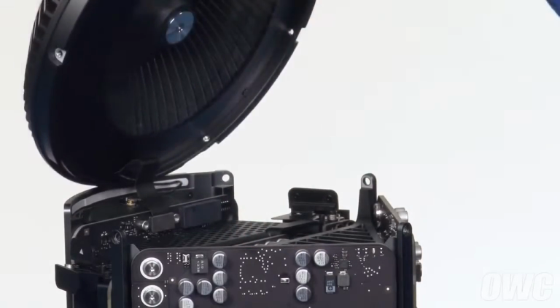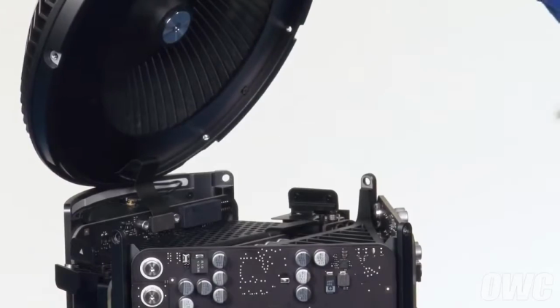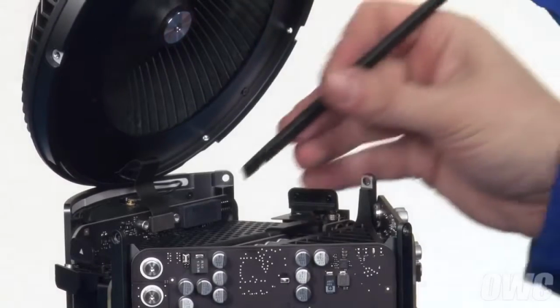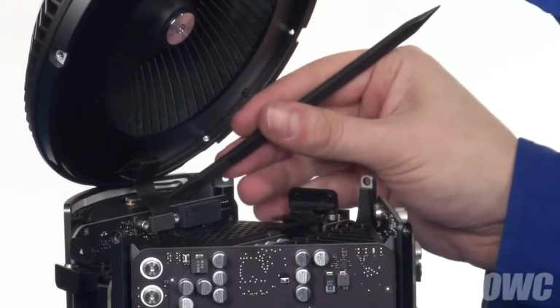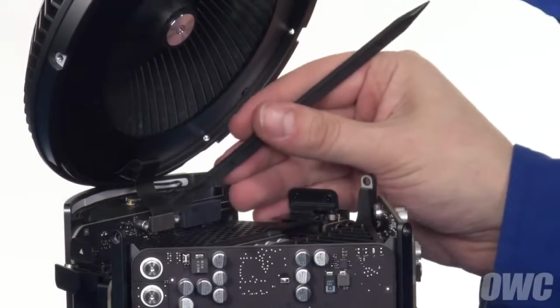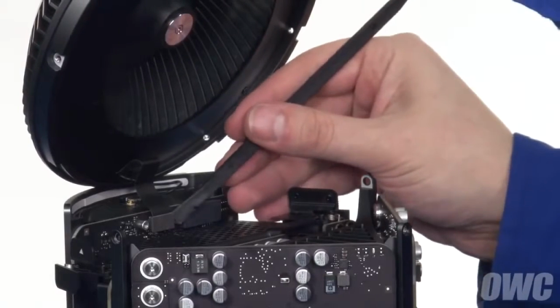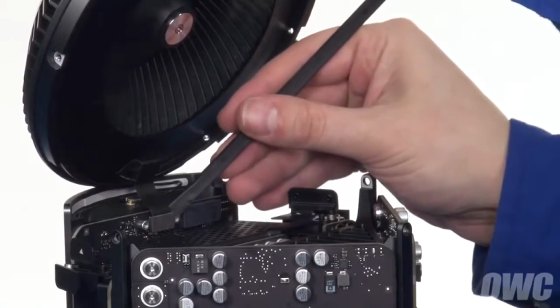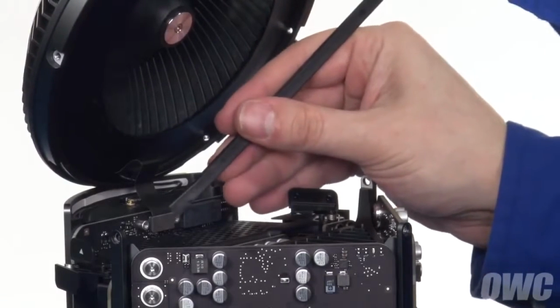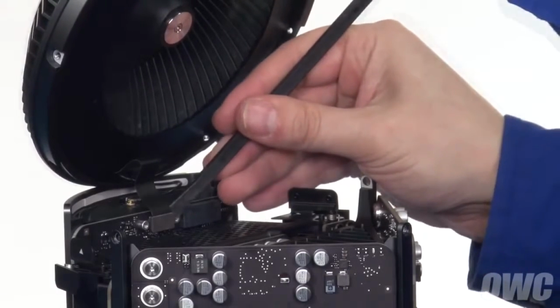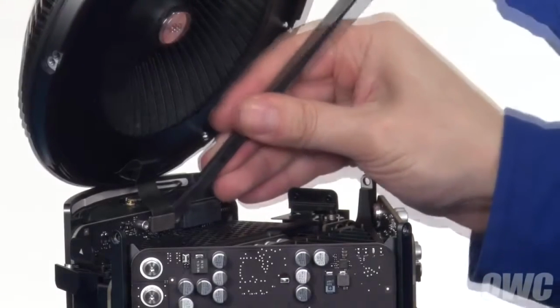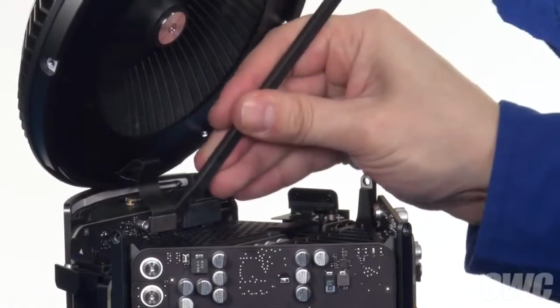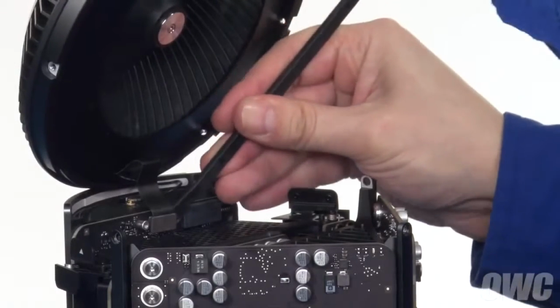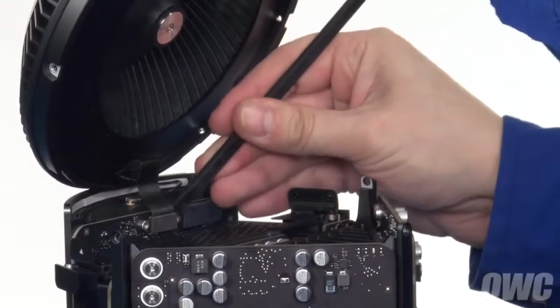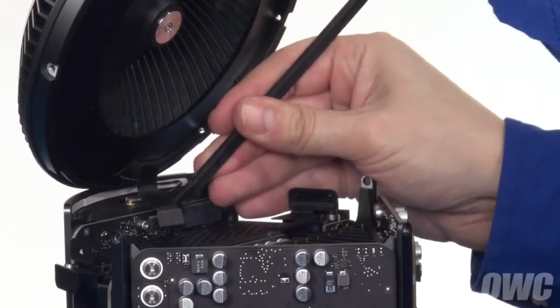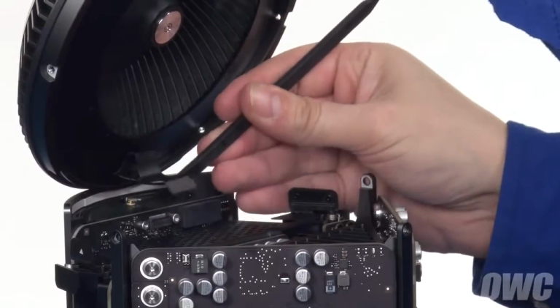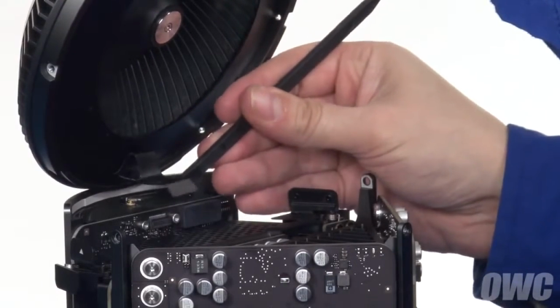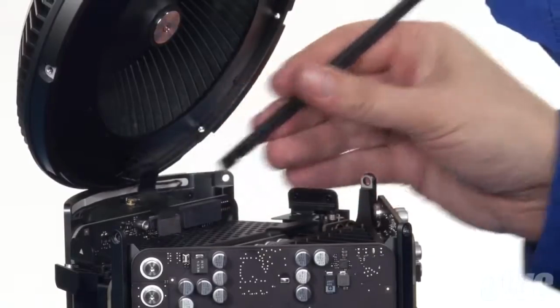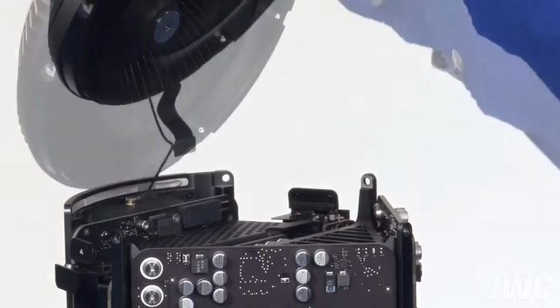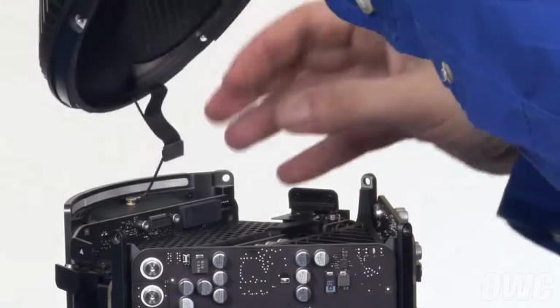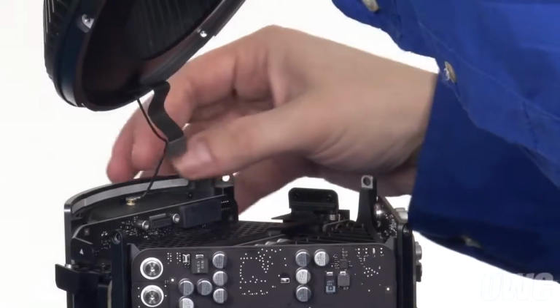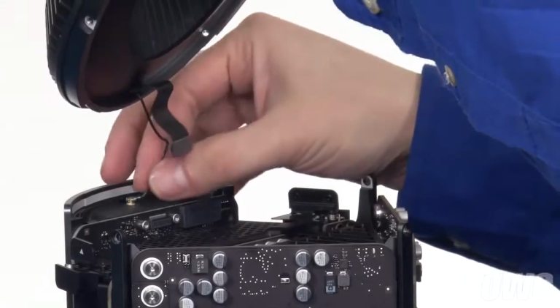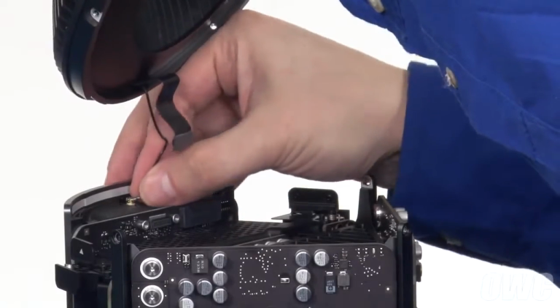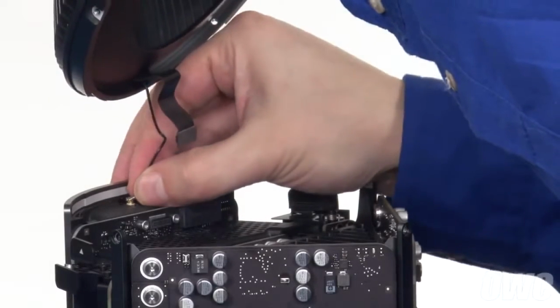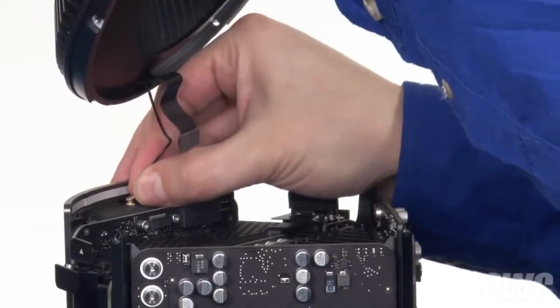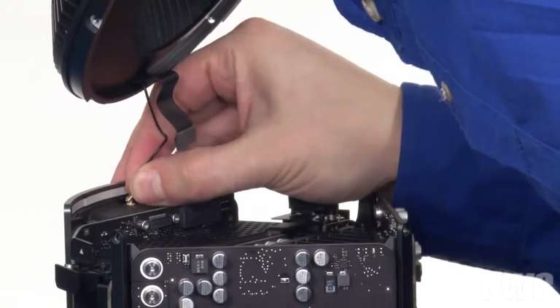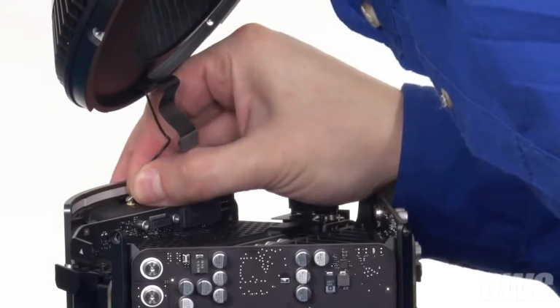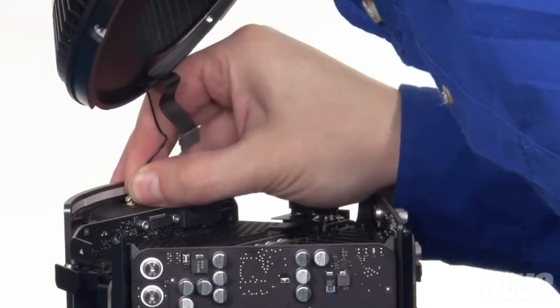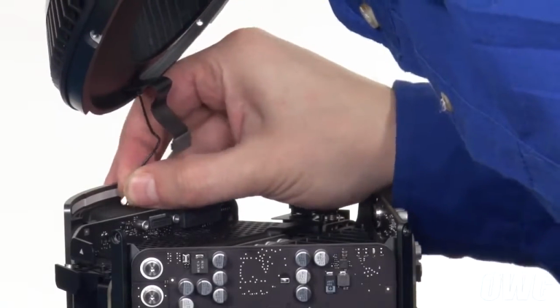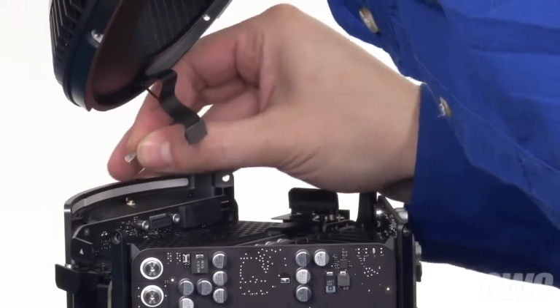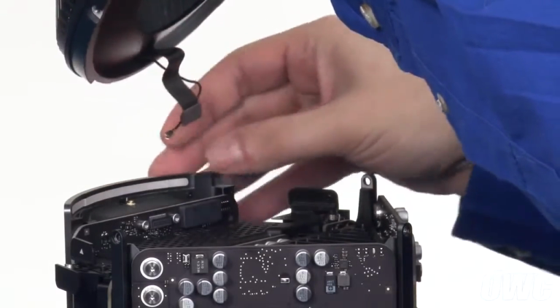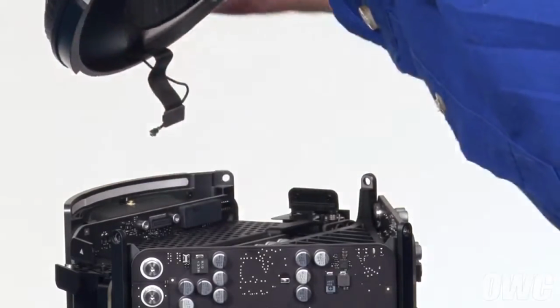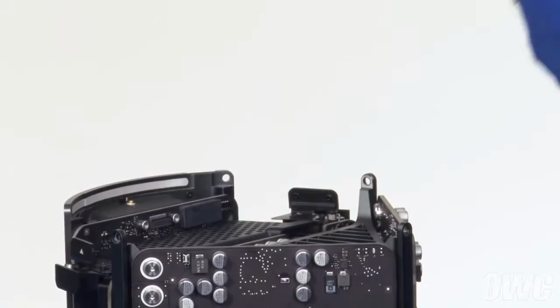Then, use your nylon pry tool to gently disconnect the fan cable. Finally, disconnect the airport antenna cable, and you can set the fan assembly aside.